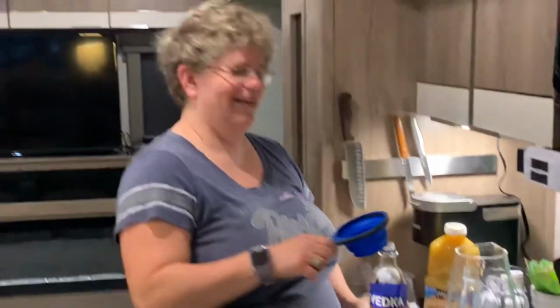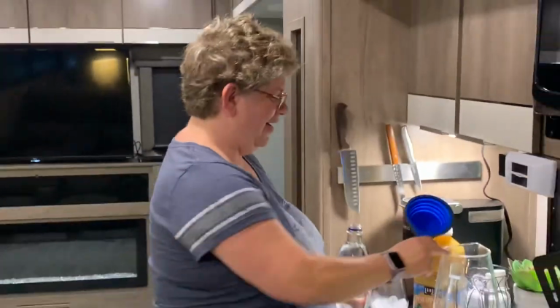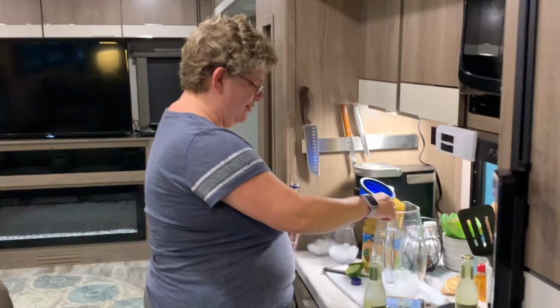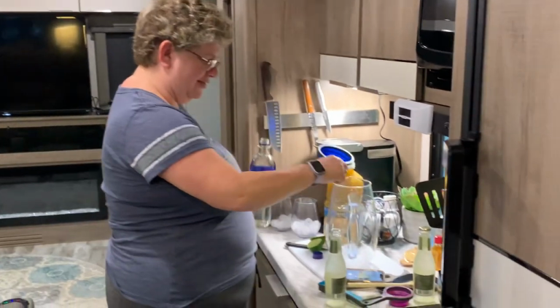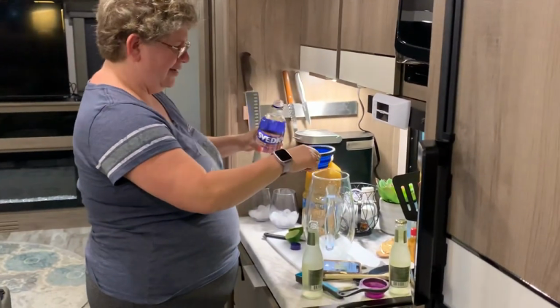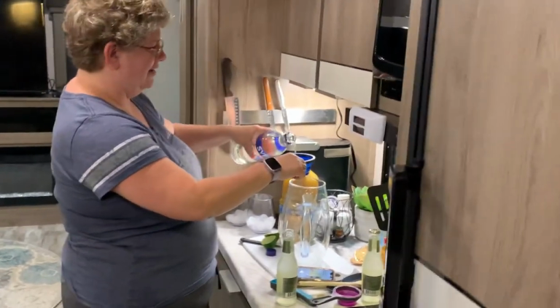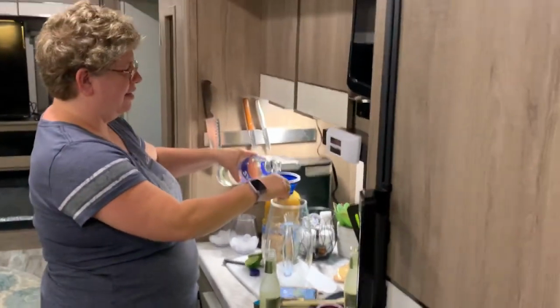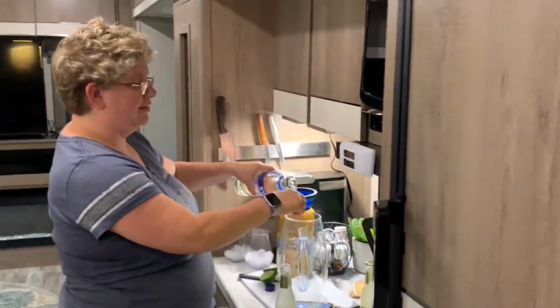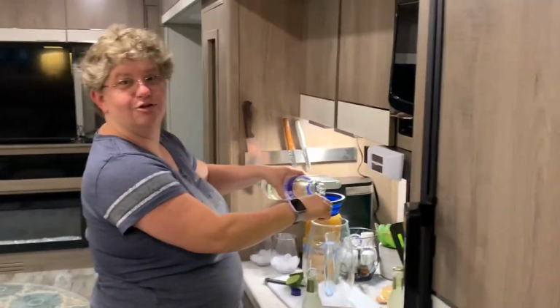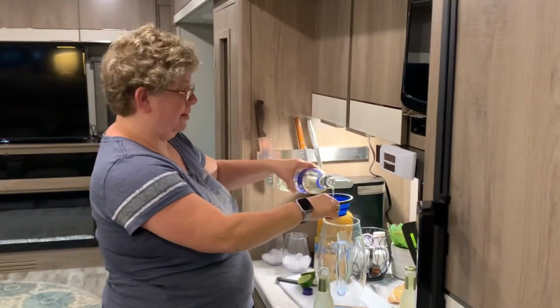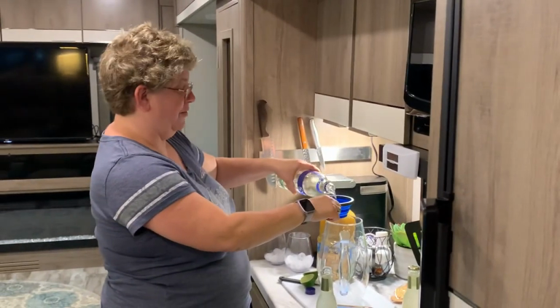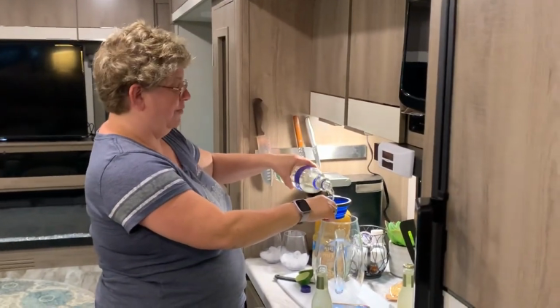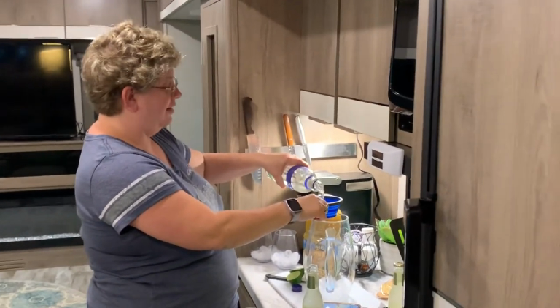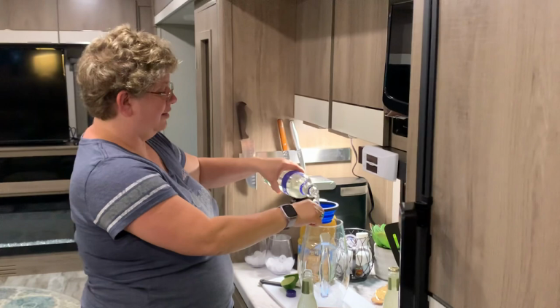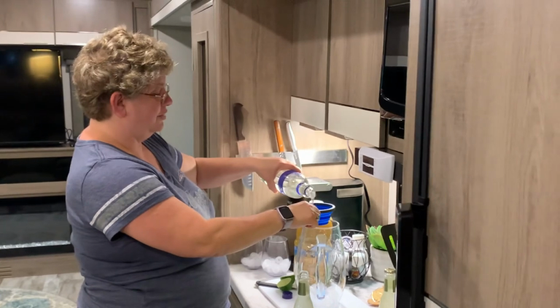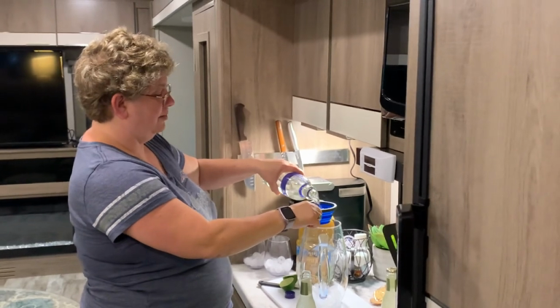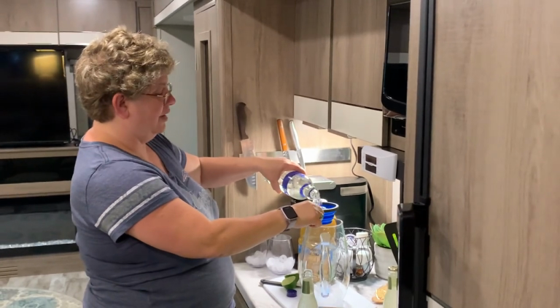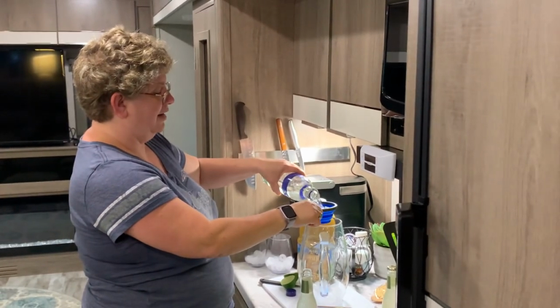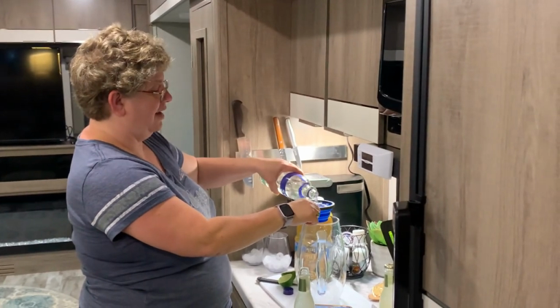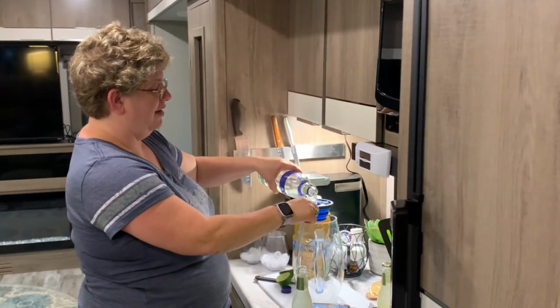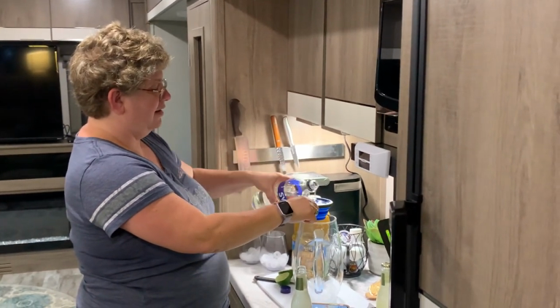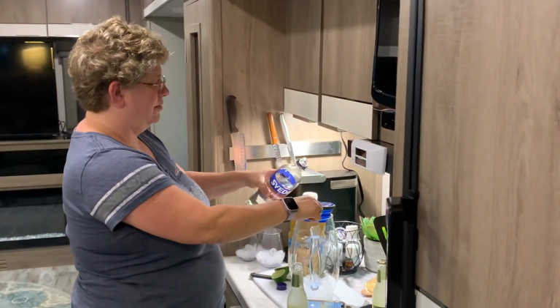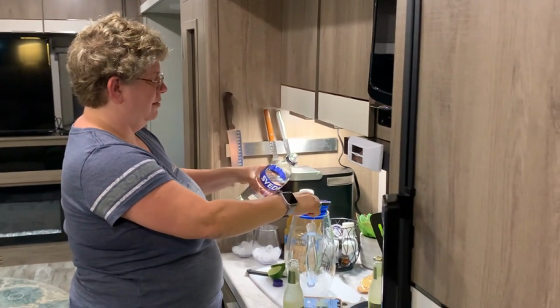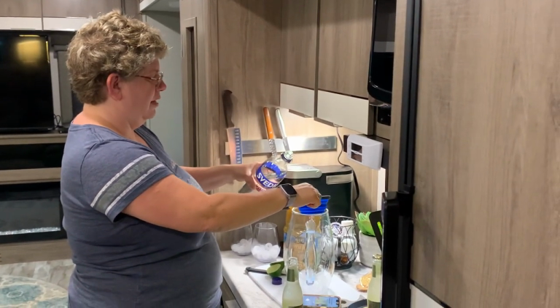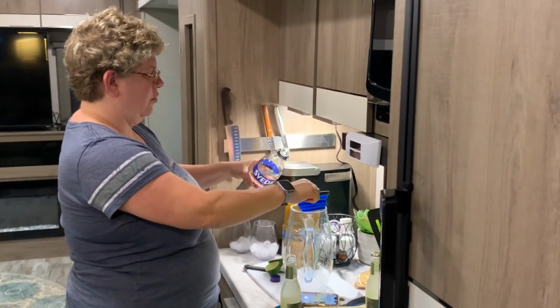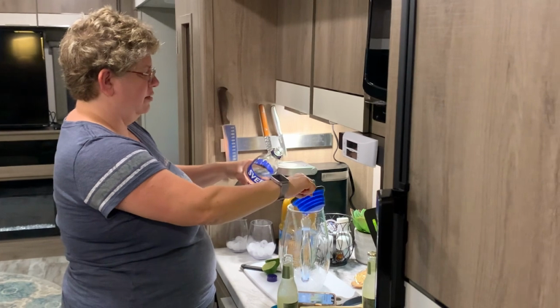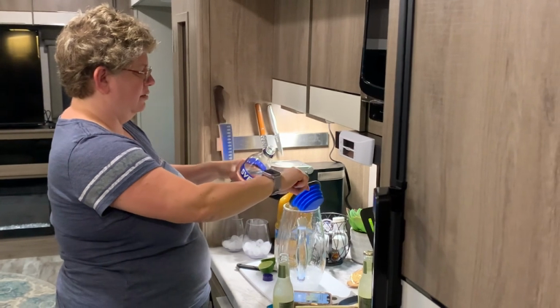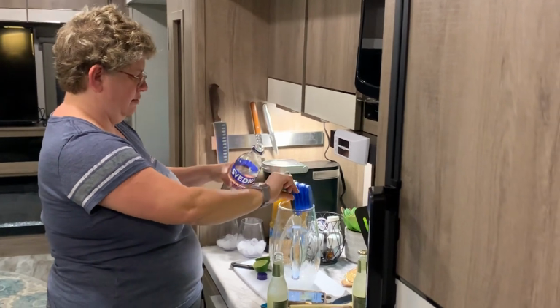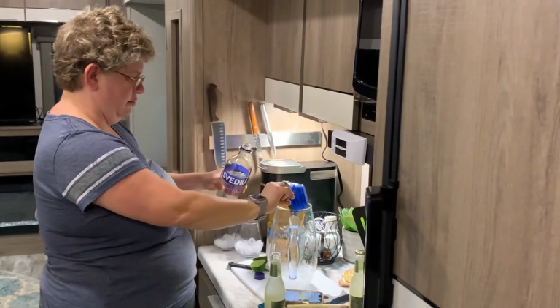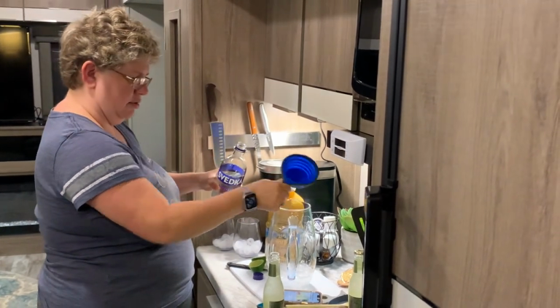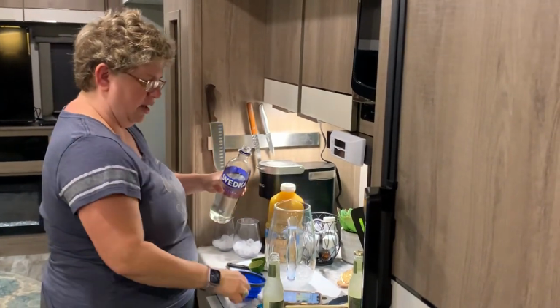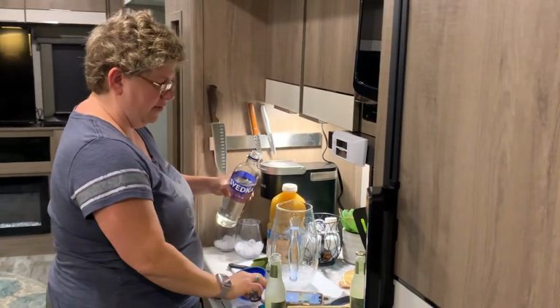The first thing that you need — and I don't have a liquid measuring cup, so we're using regular measuring cups — is a cup and a quarter of vodka.